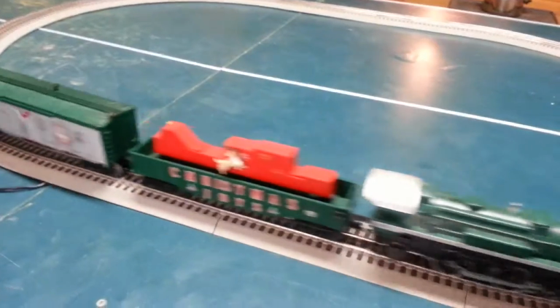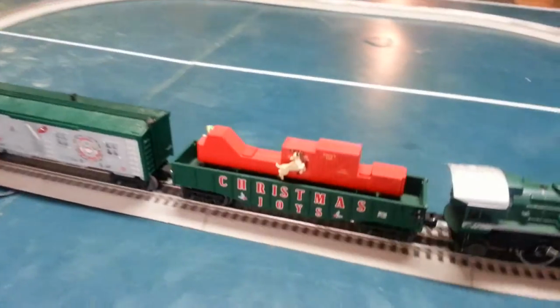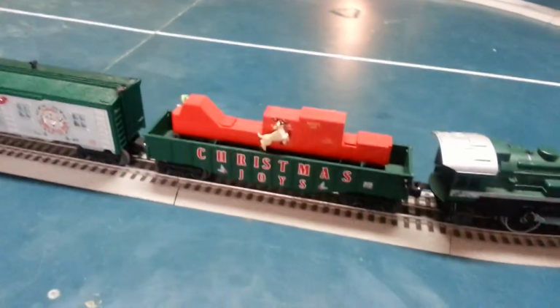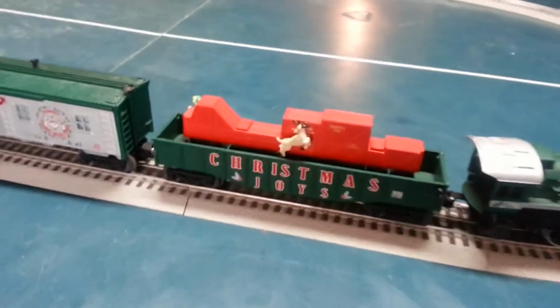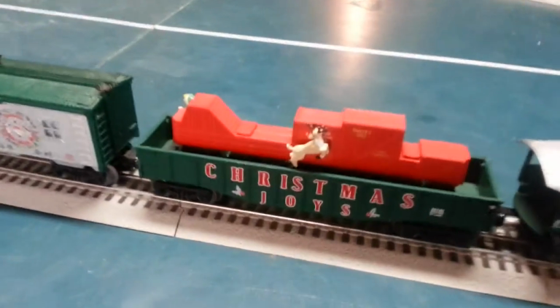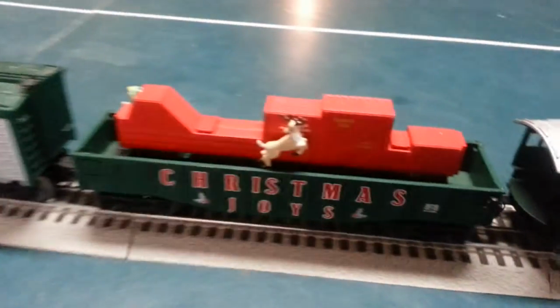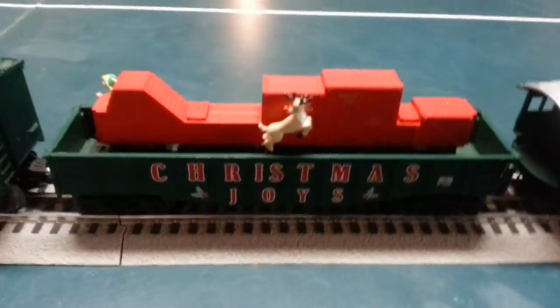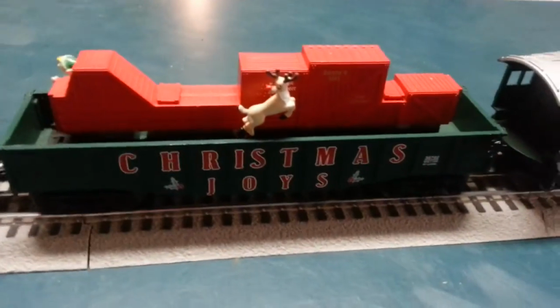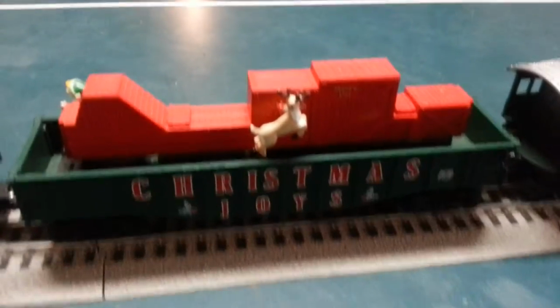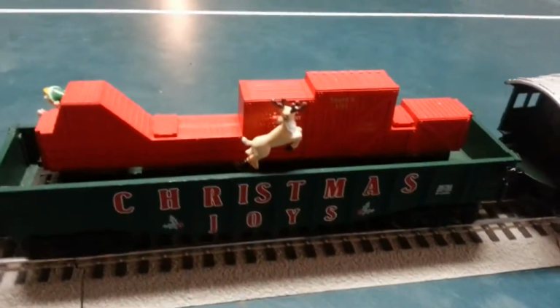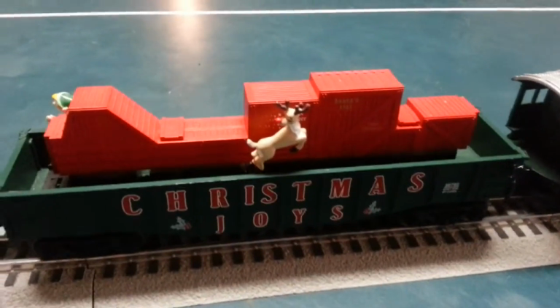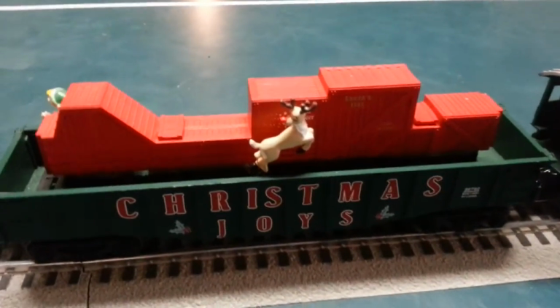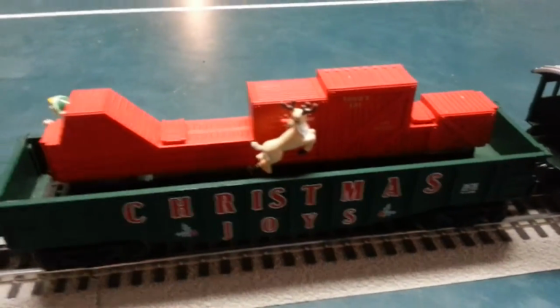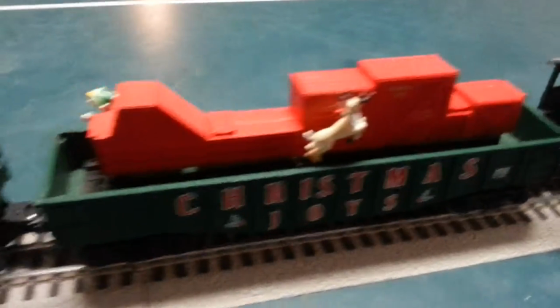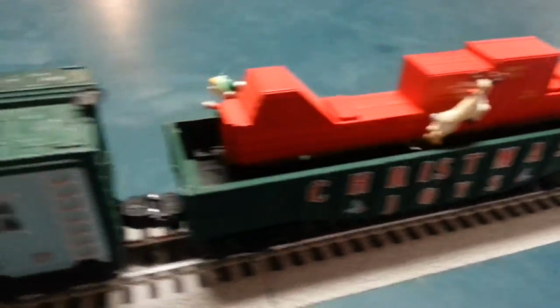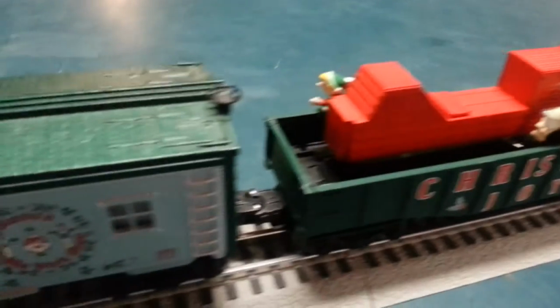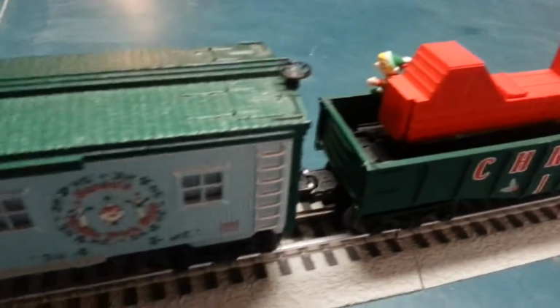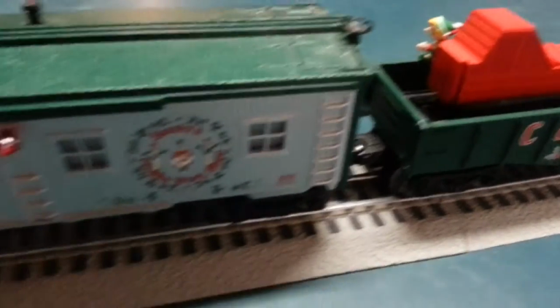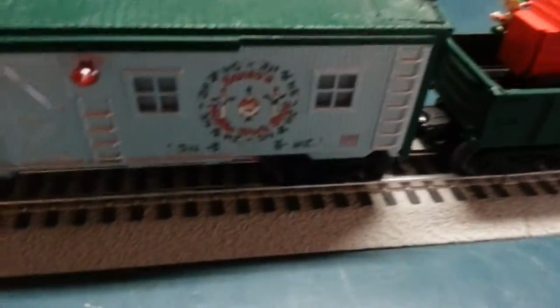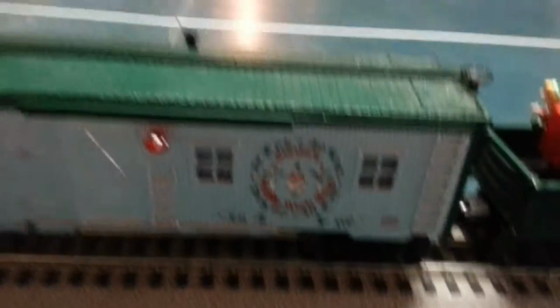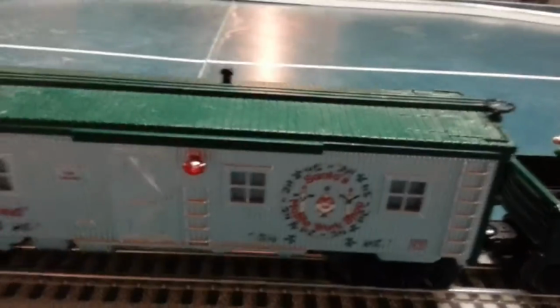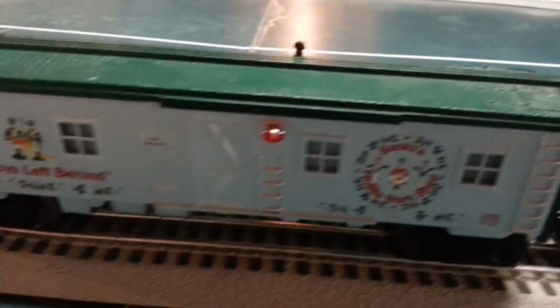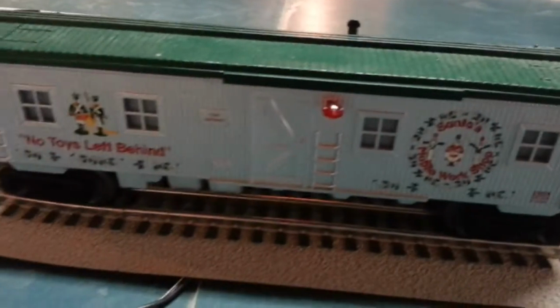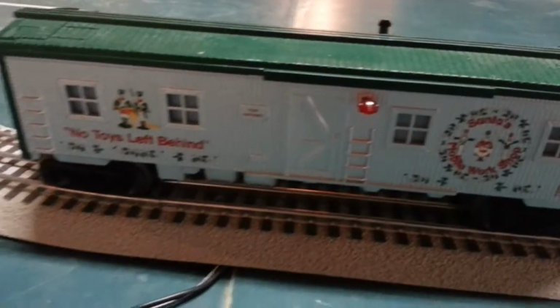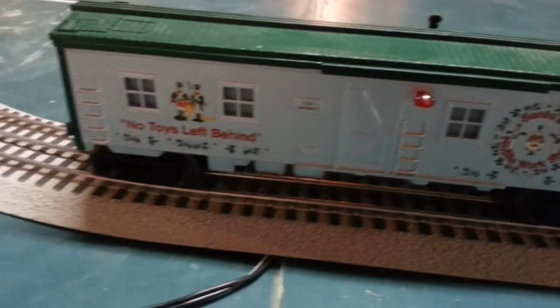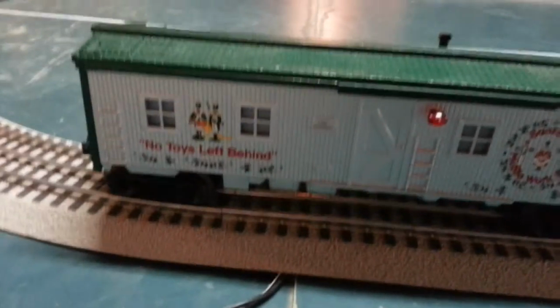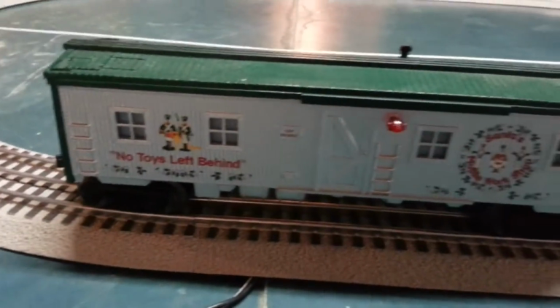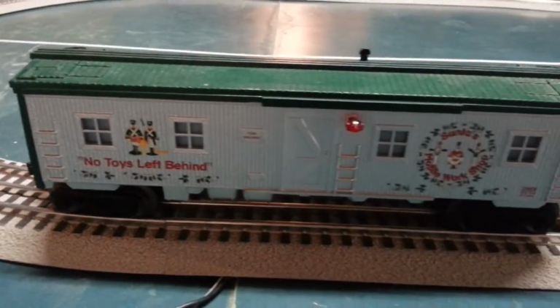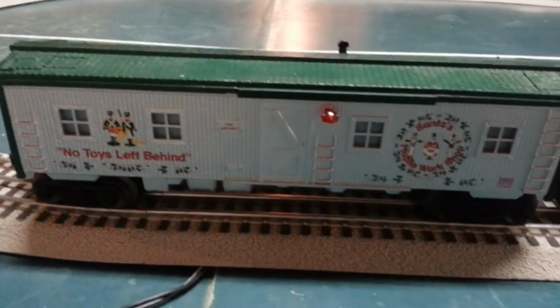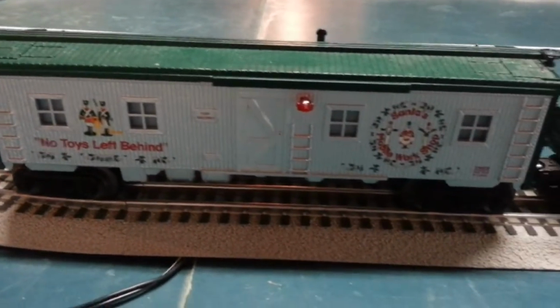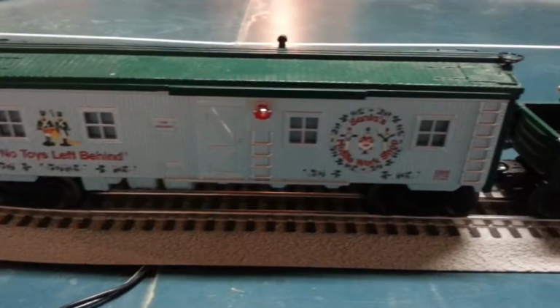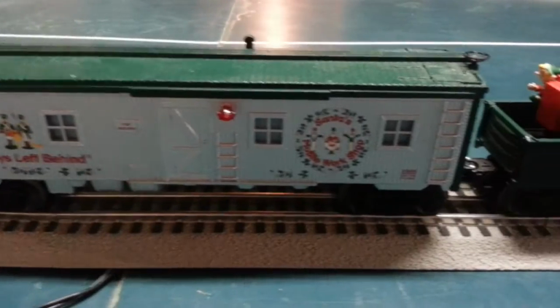These are very nice looking cars. You can see Rudolph there, and there's the Elf, and there's Santa's mobile workshop. Very nice looking car.